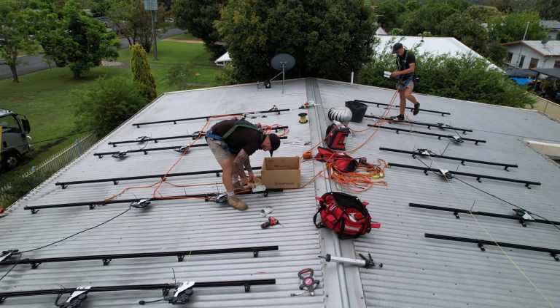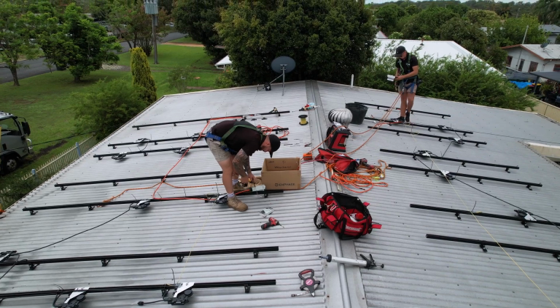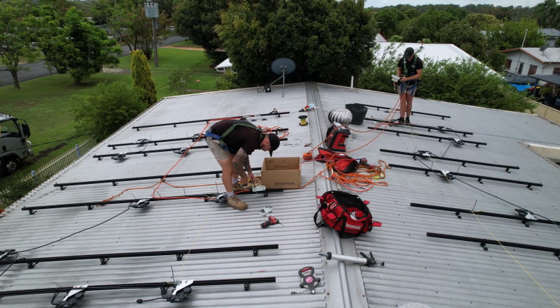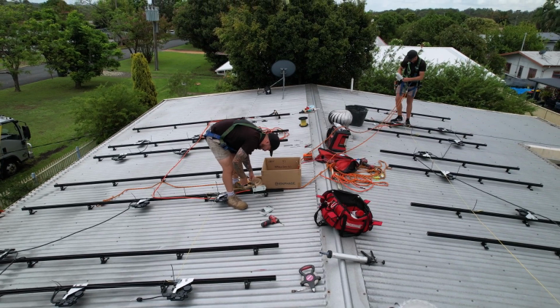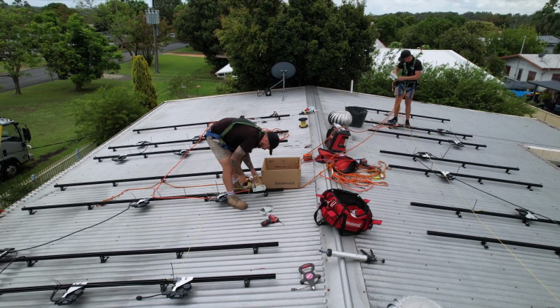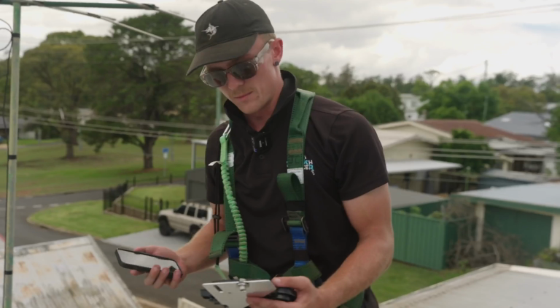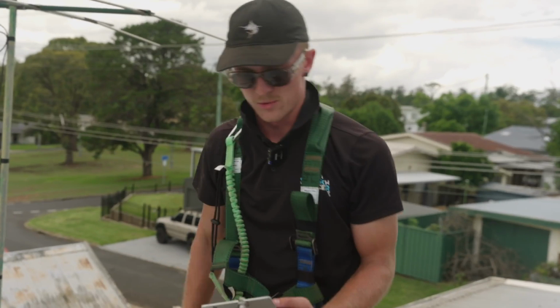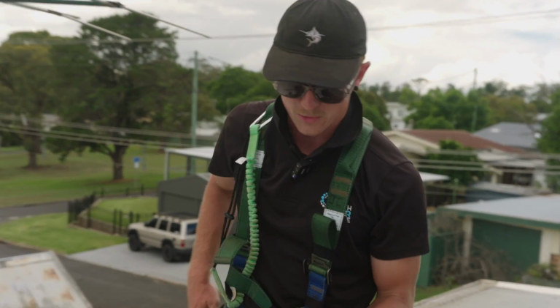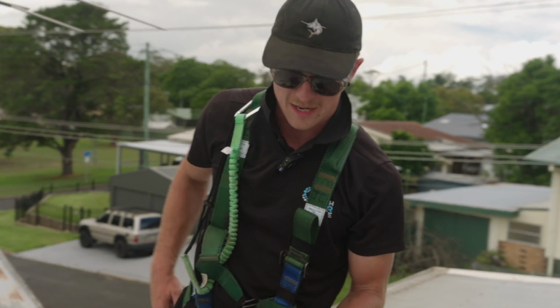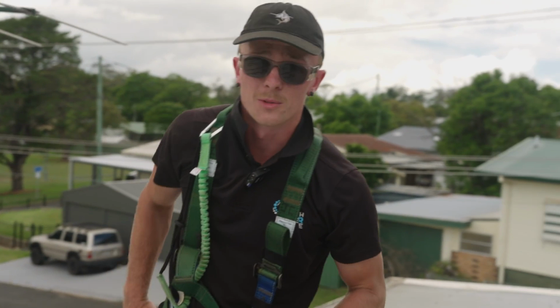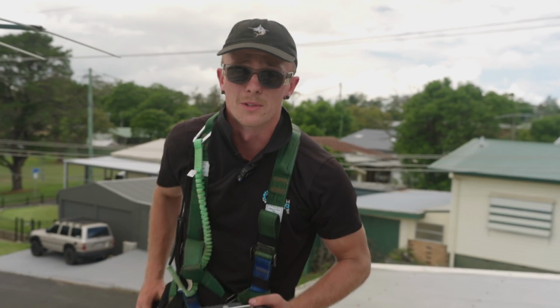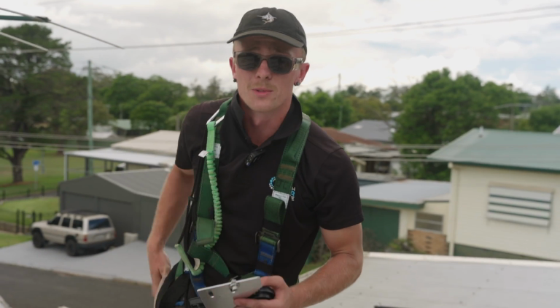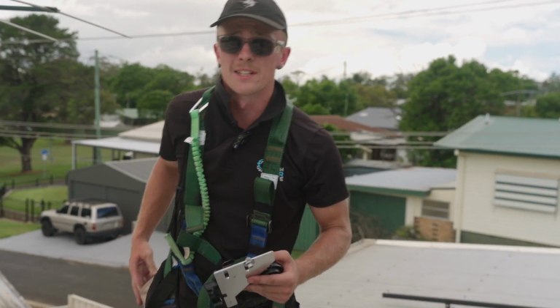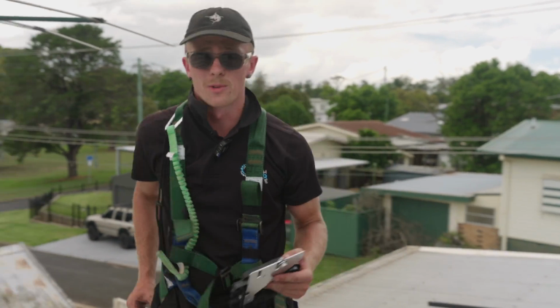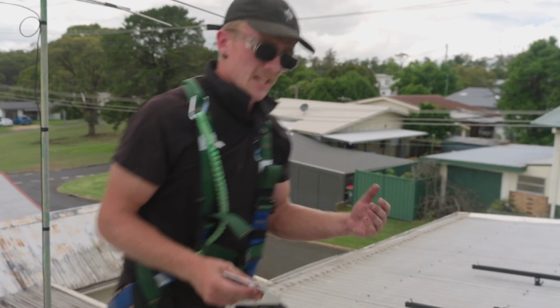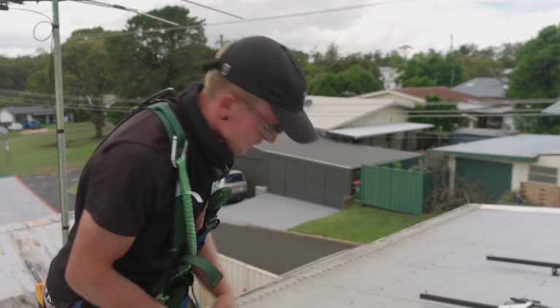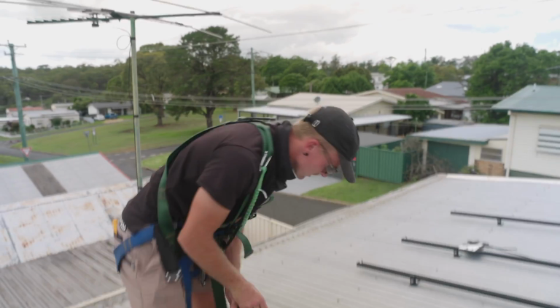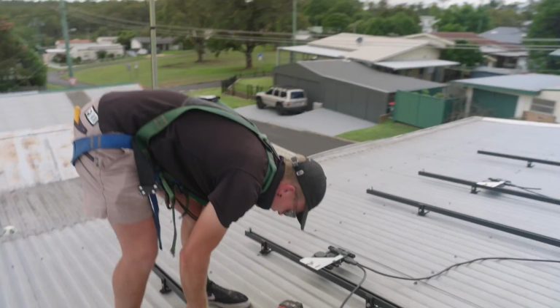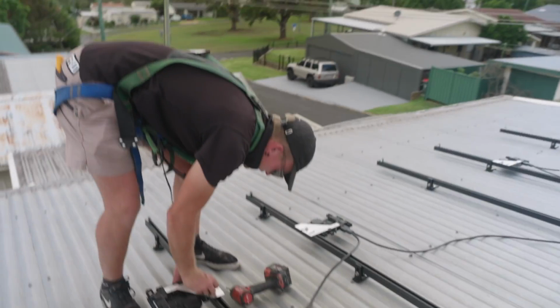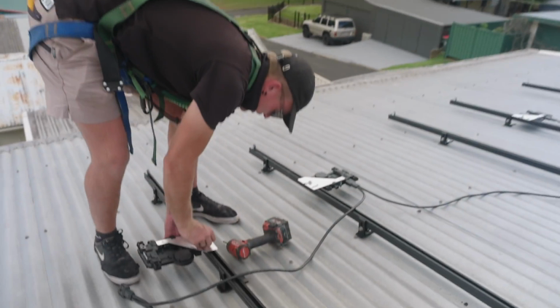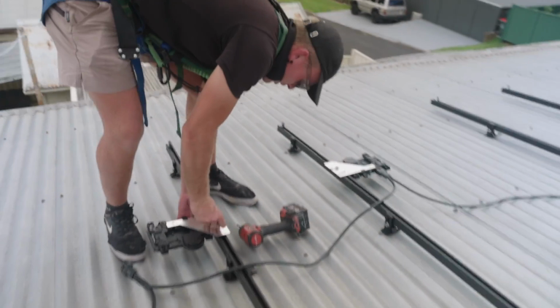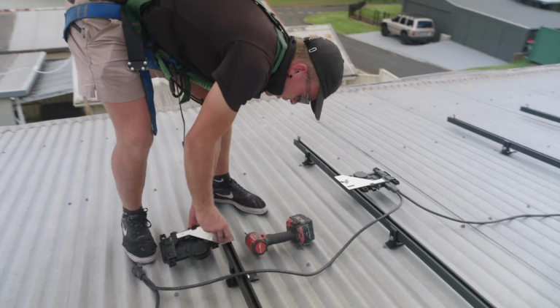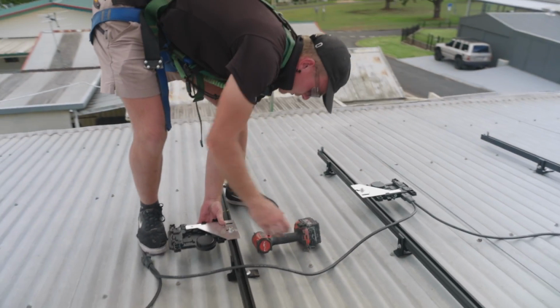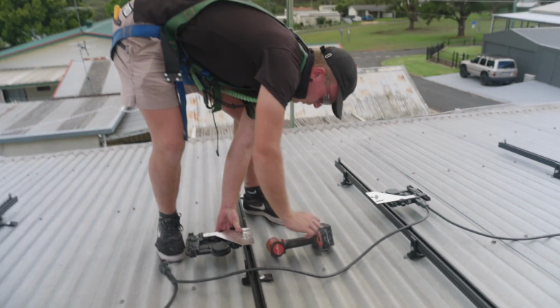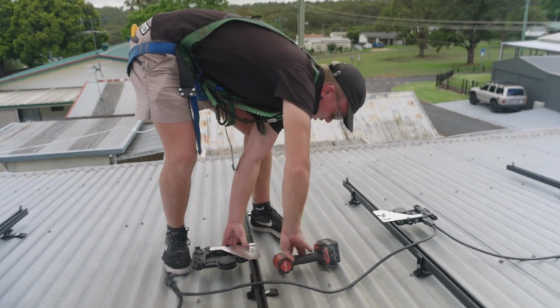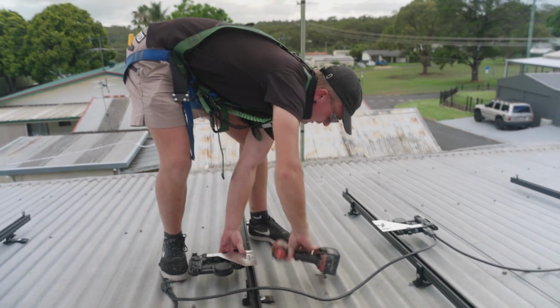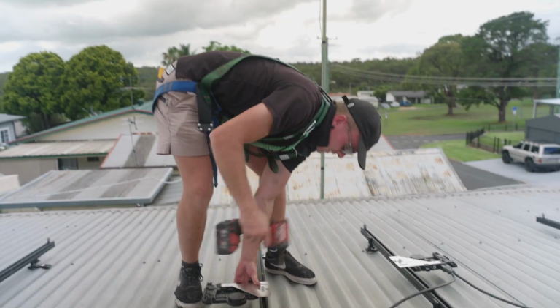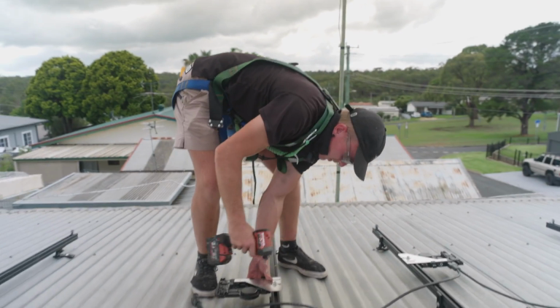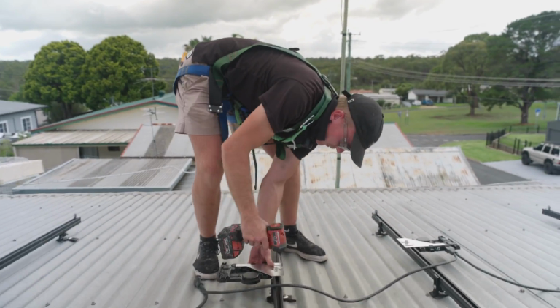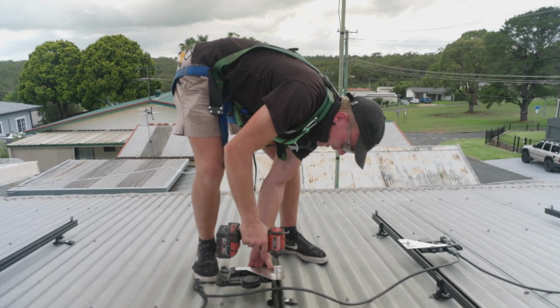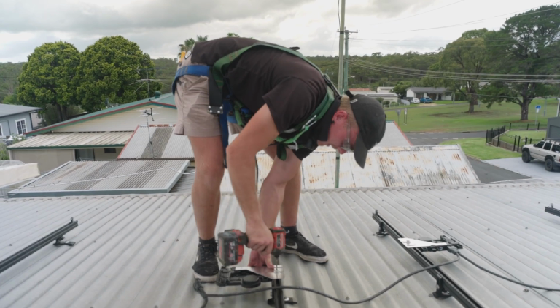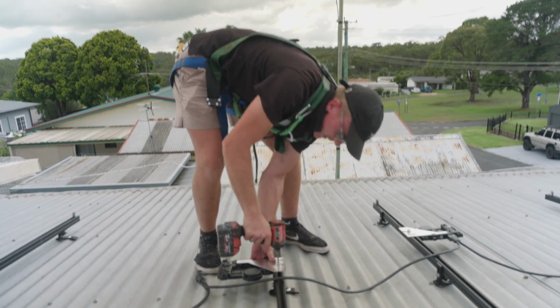It's a monitoring system to ensure that all solar installs are done to a correct standard, including the type of micro-inverter that we're installing. We just need to show off the nameplate.